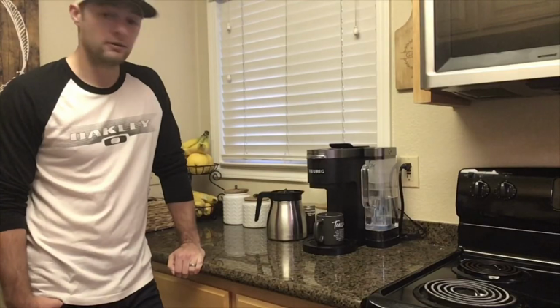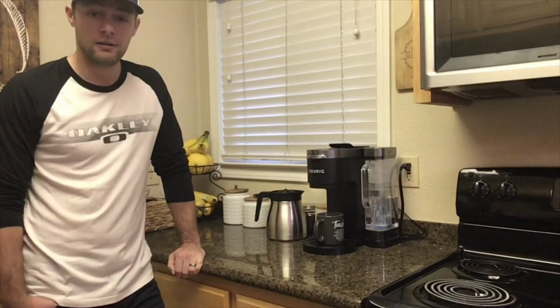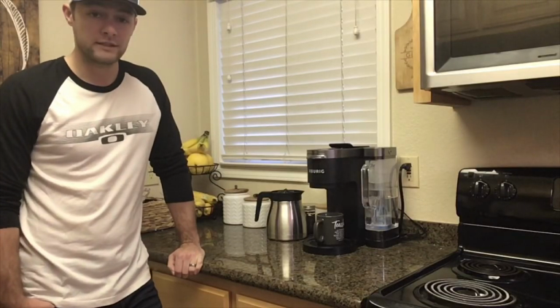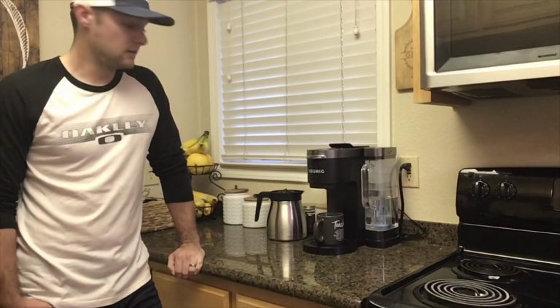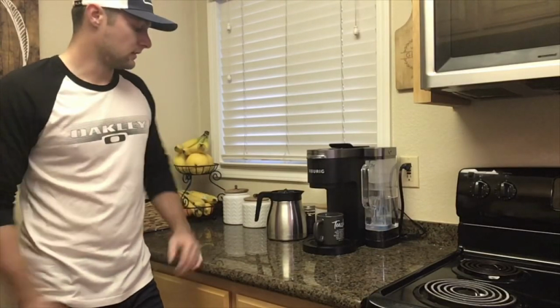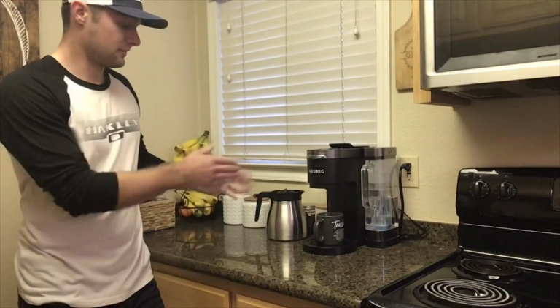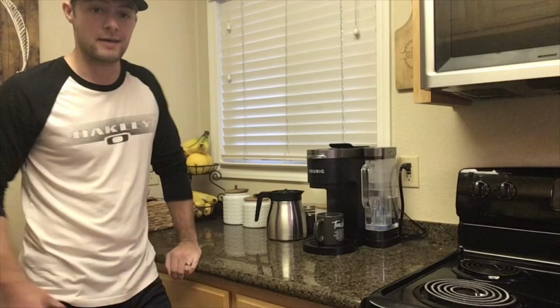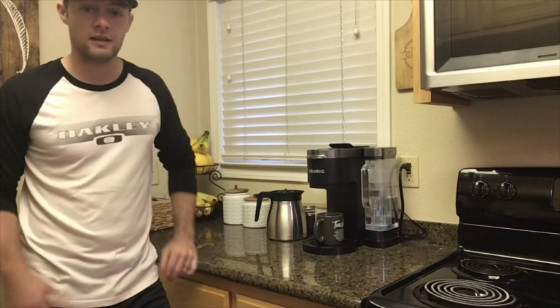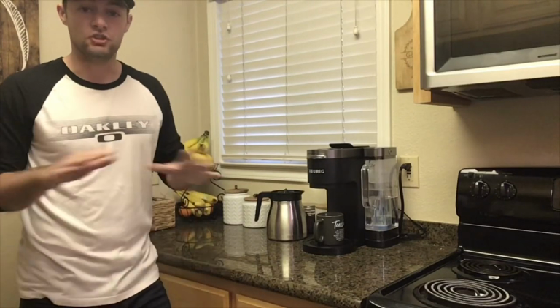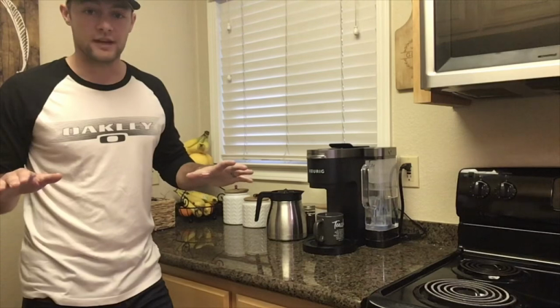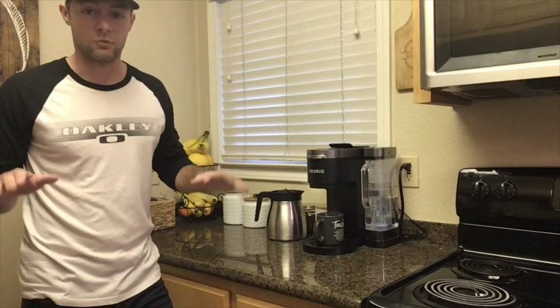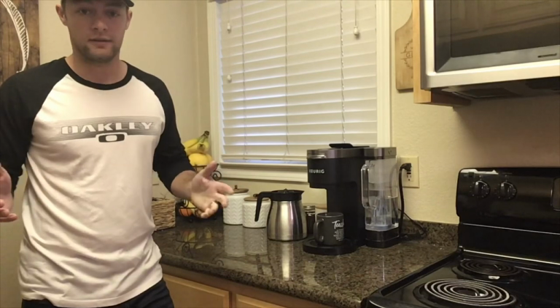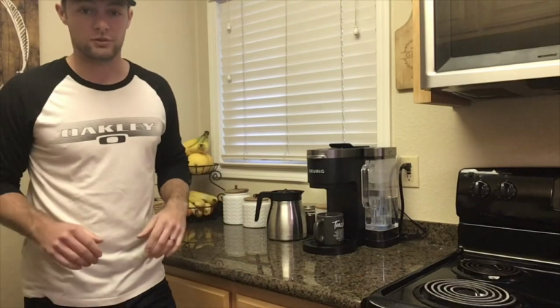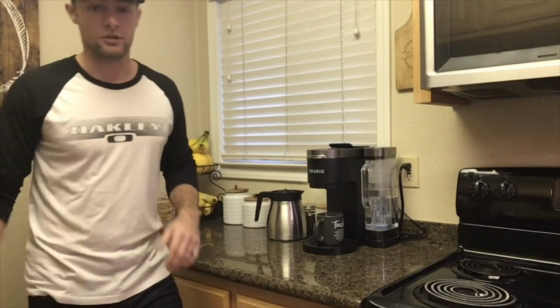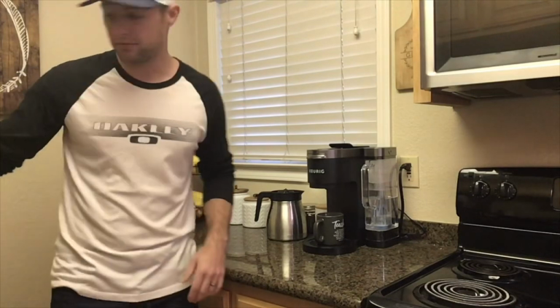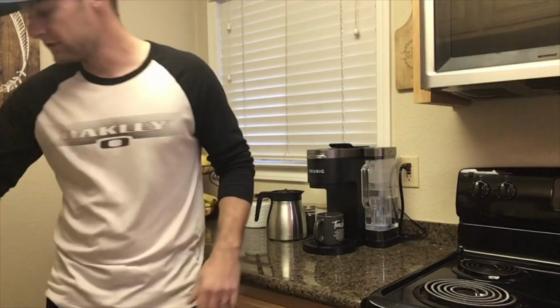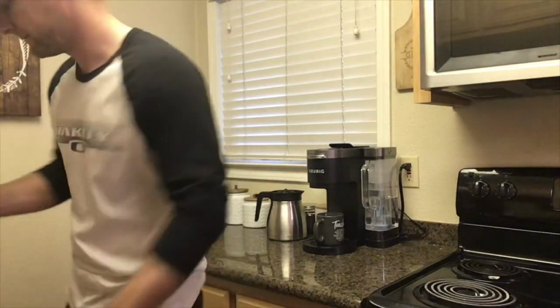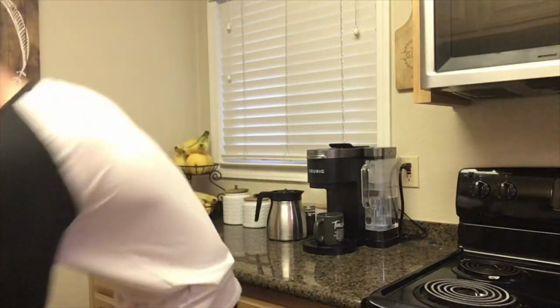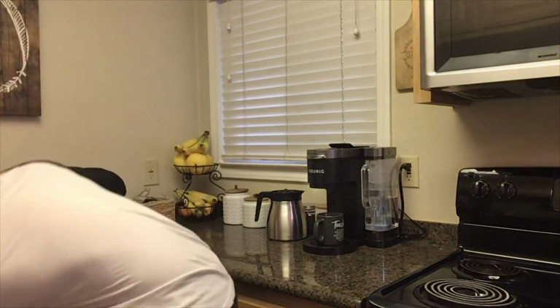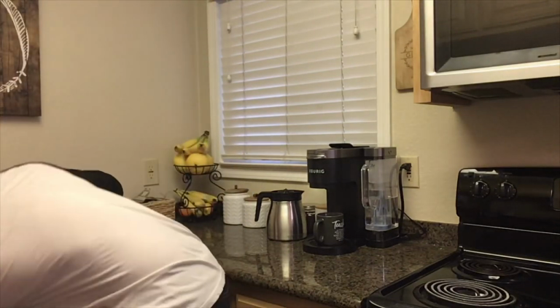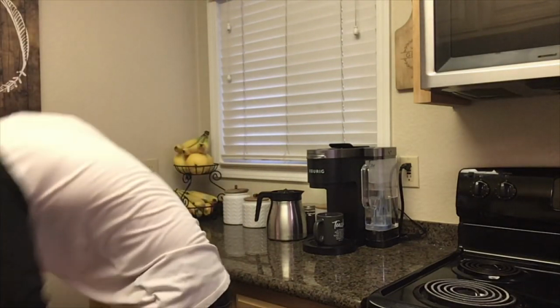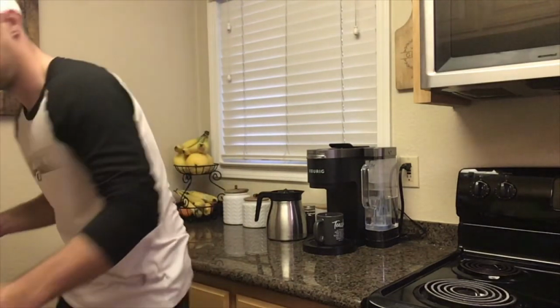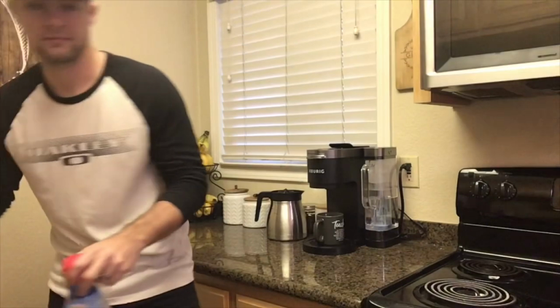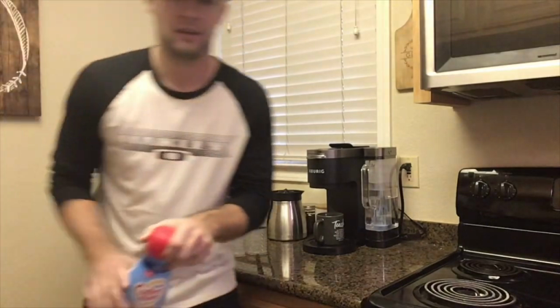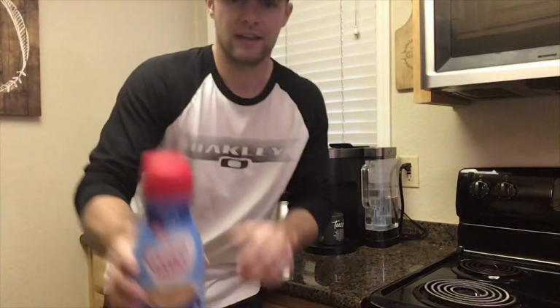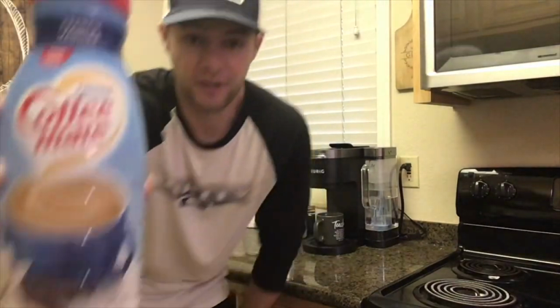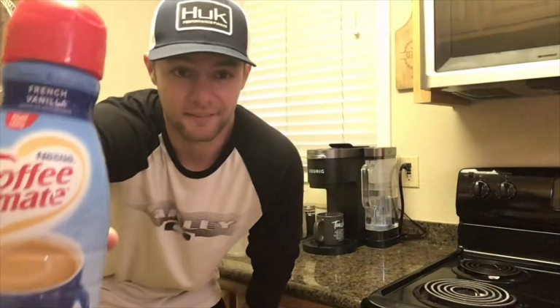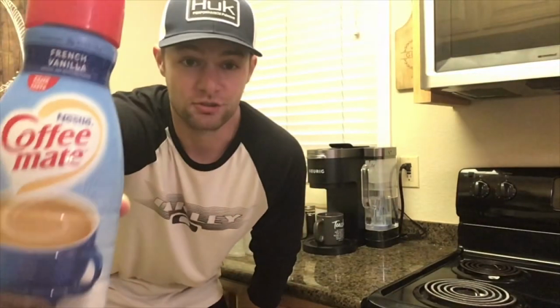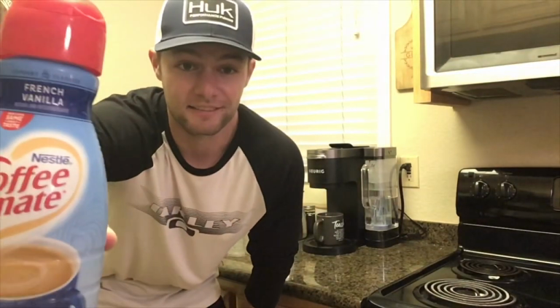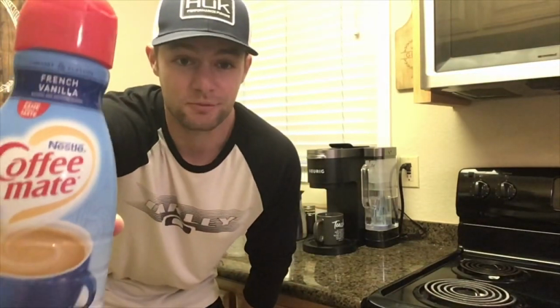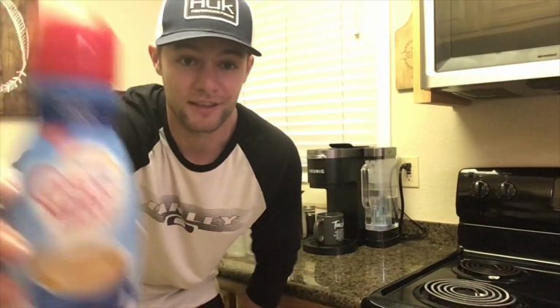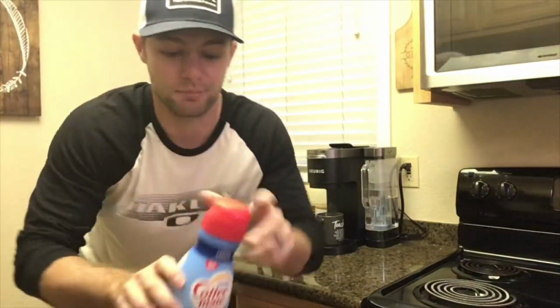Now, once the coffee is made, you don't touch it anymore. This is what you do — you go into the fridge, you get out the creamer, and you drink it, because we all know that's the best part.